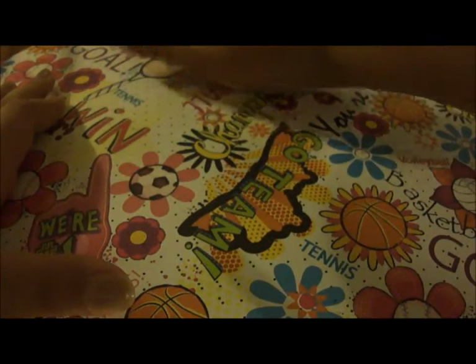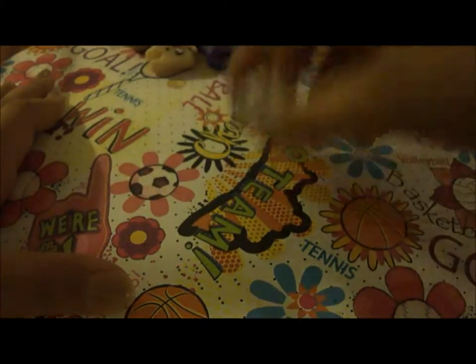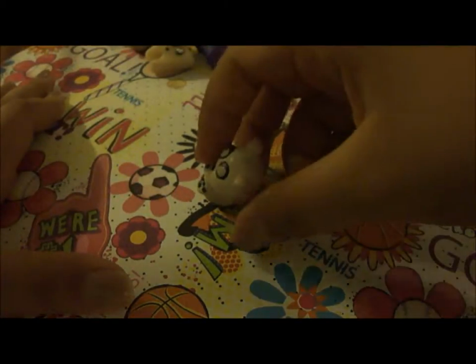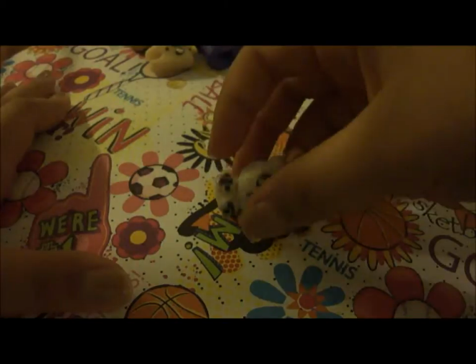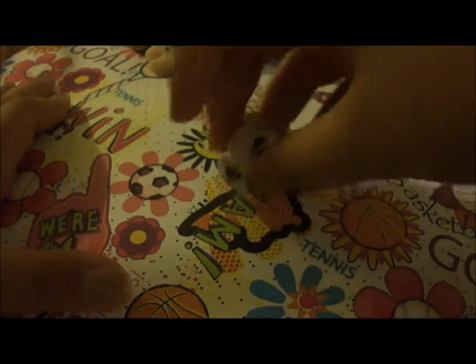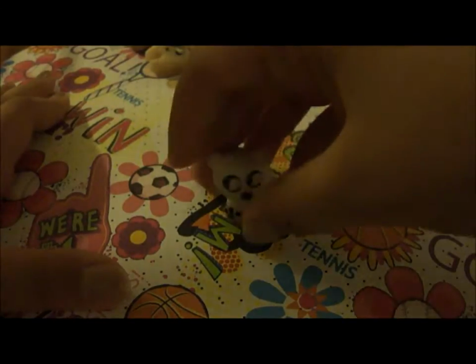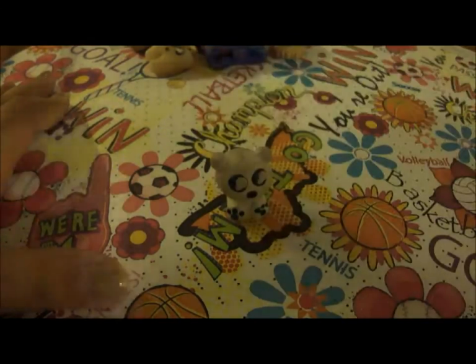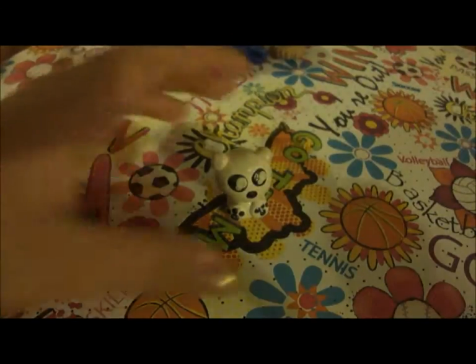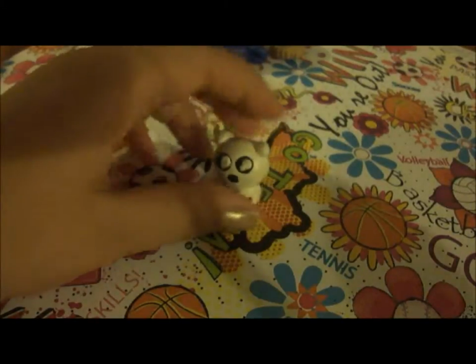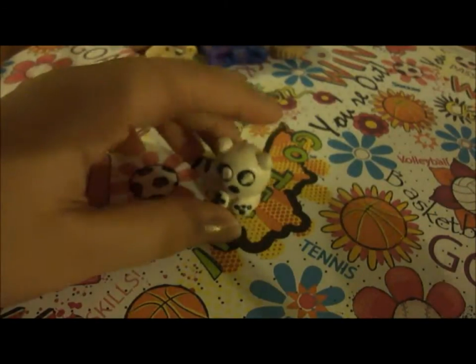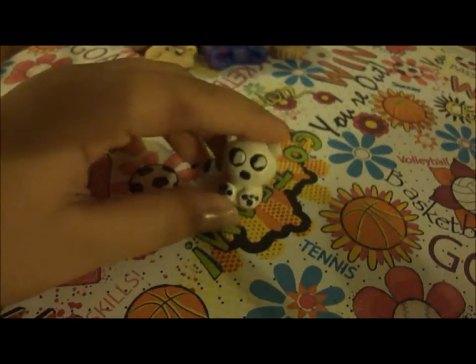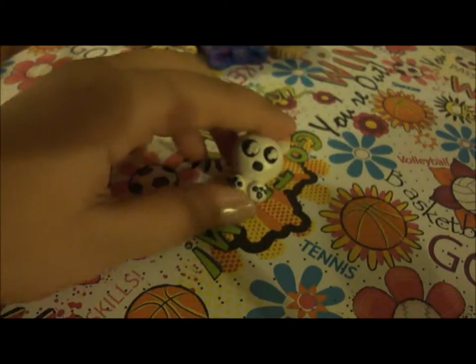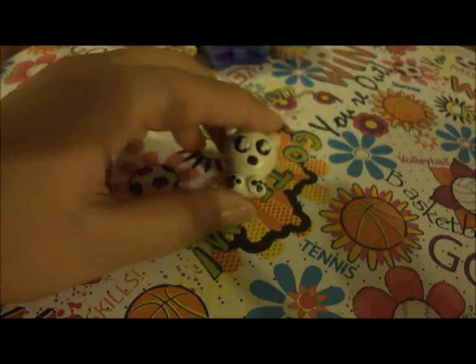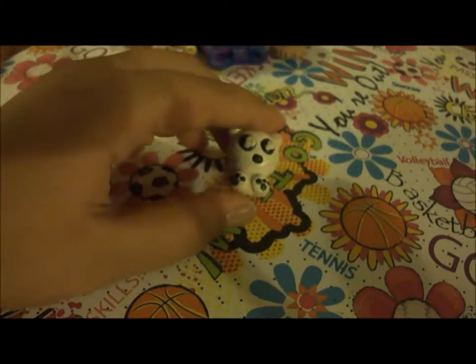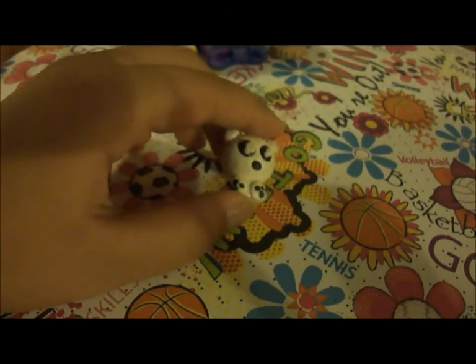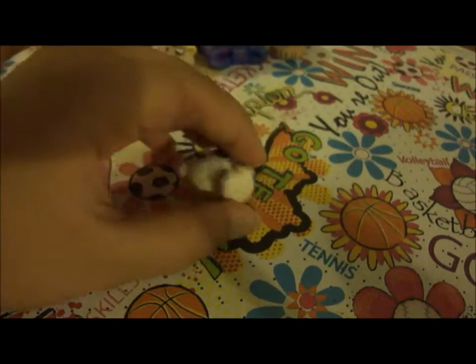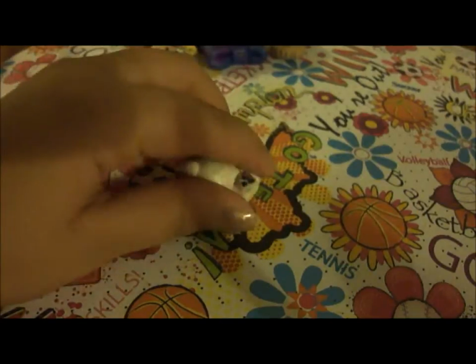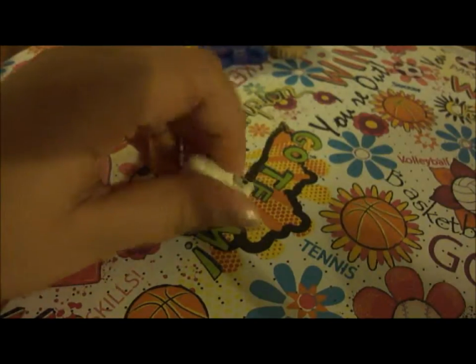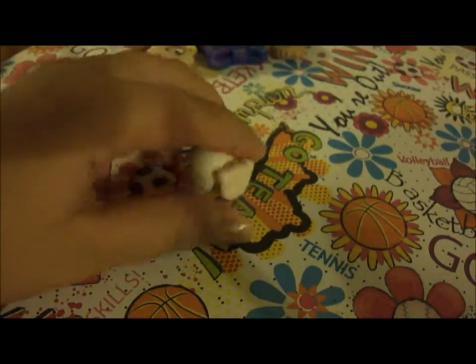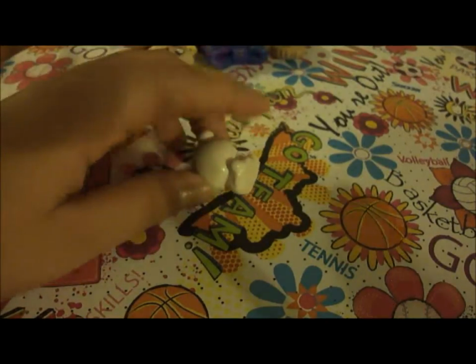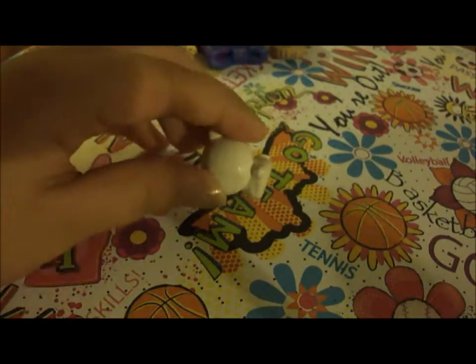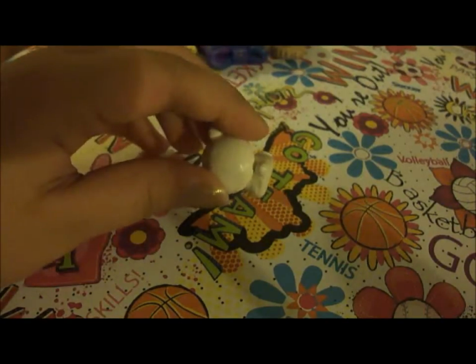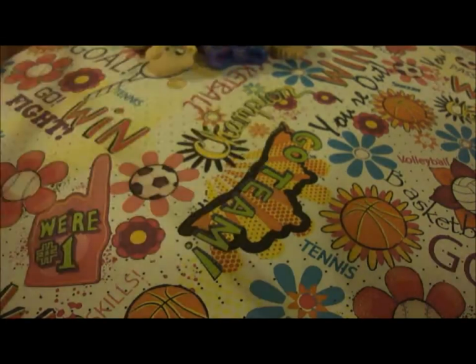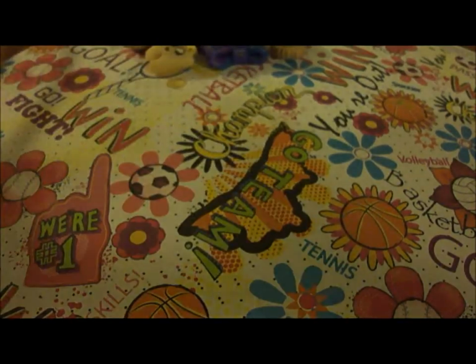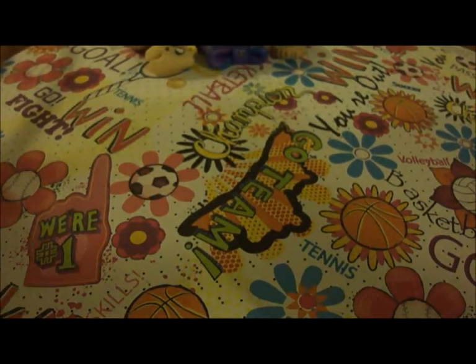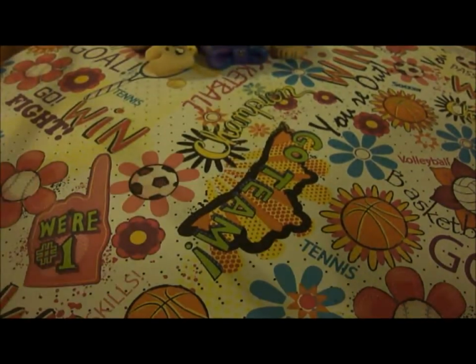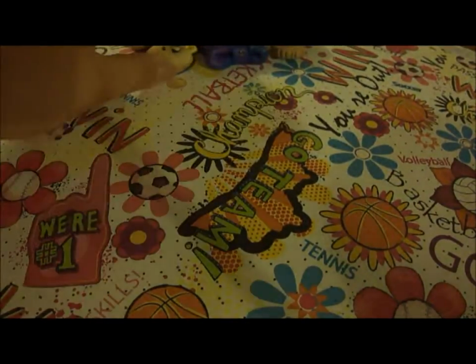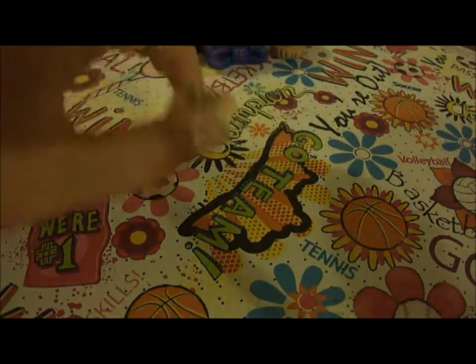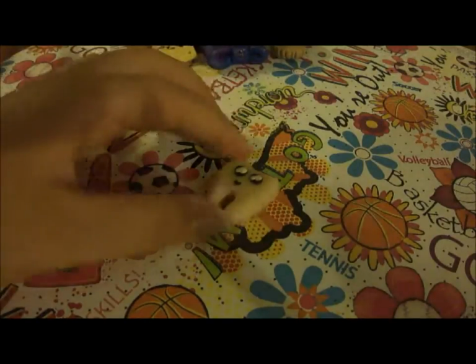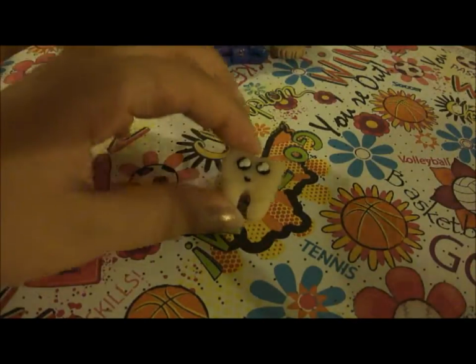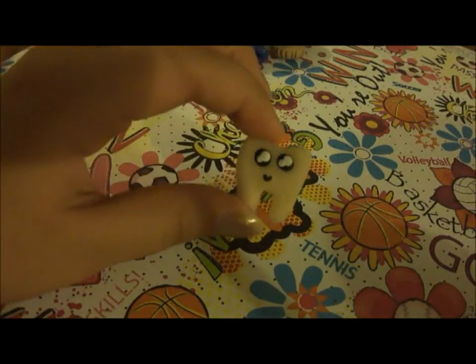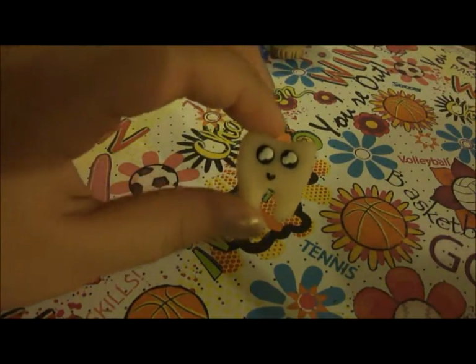First up I have this polar bear. This little tail. Then I have this tooth.